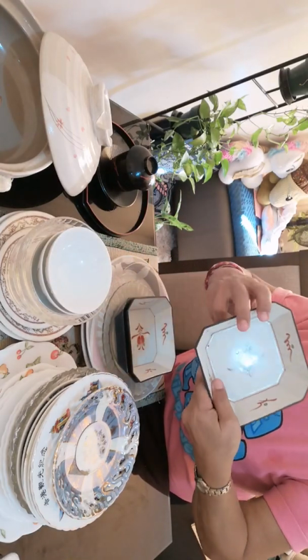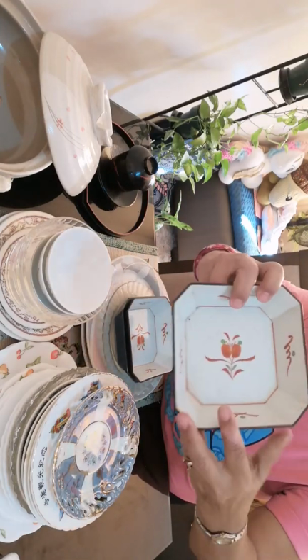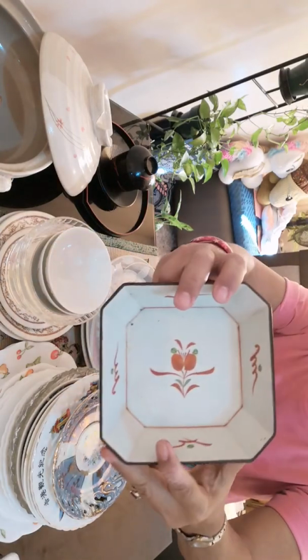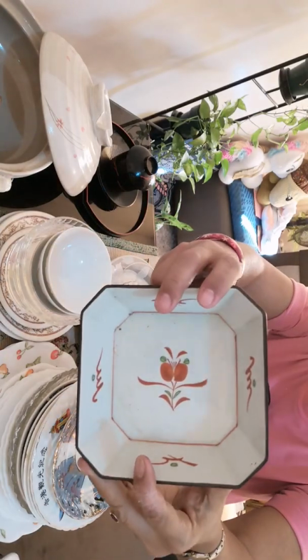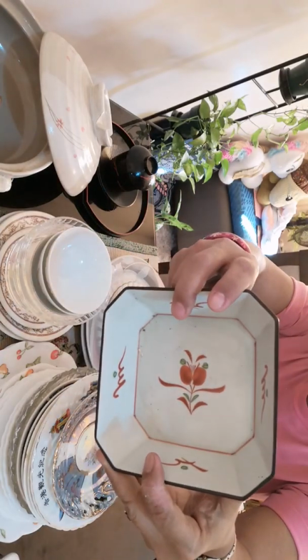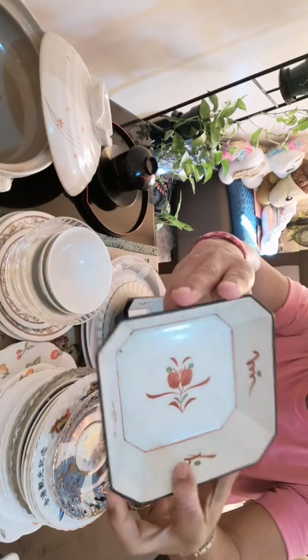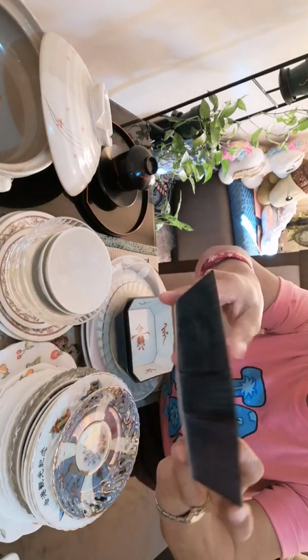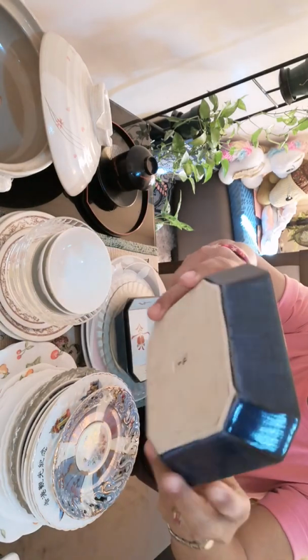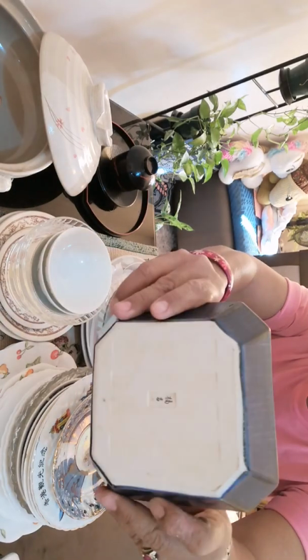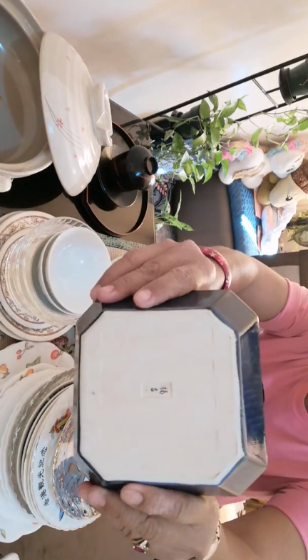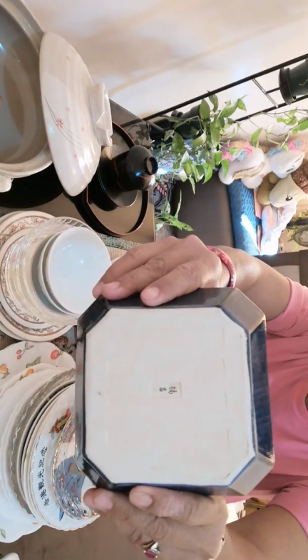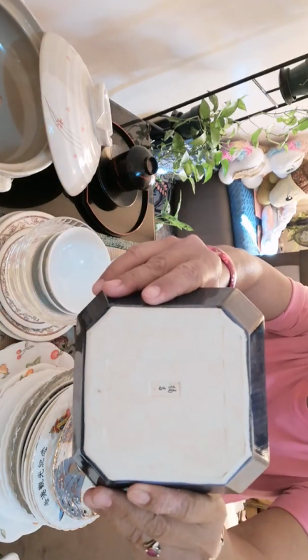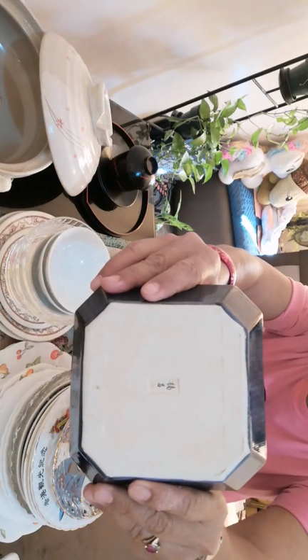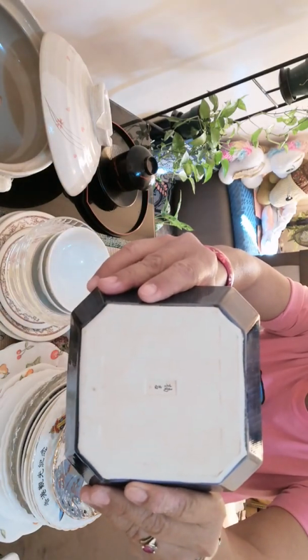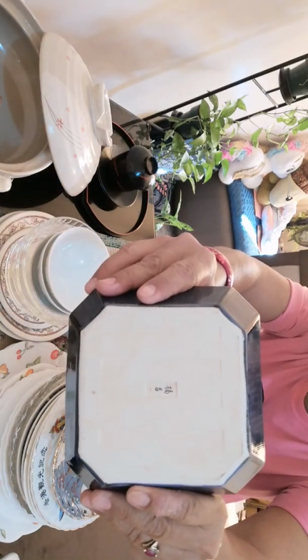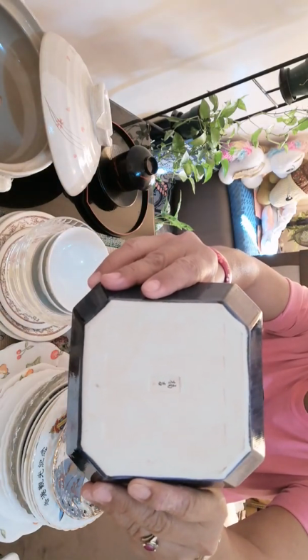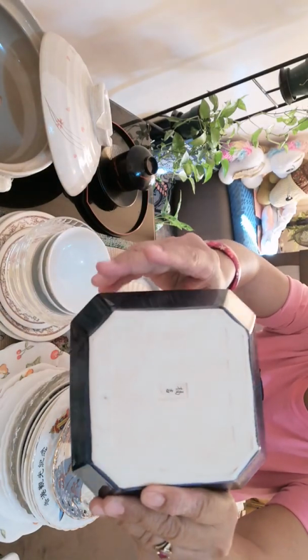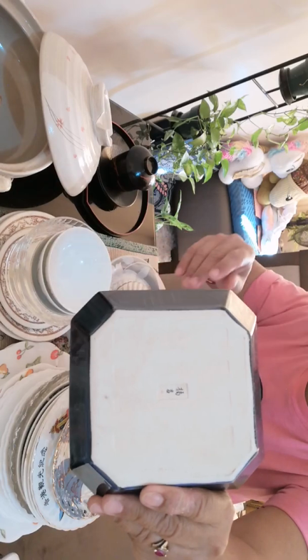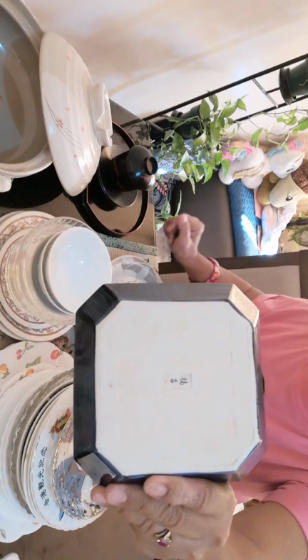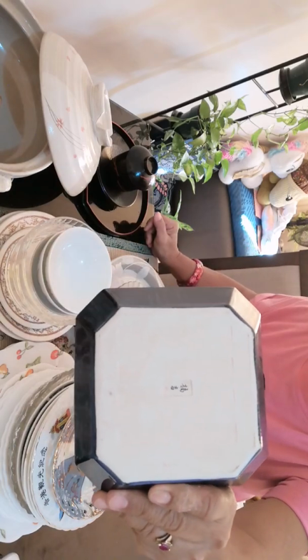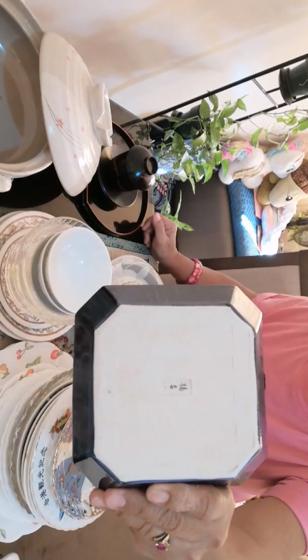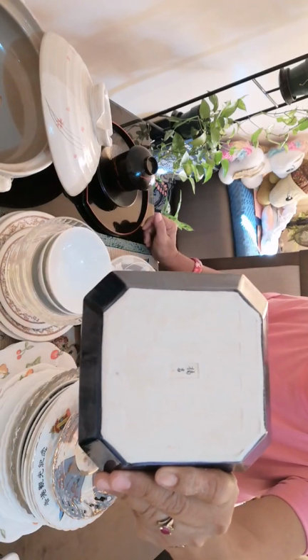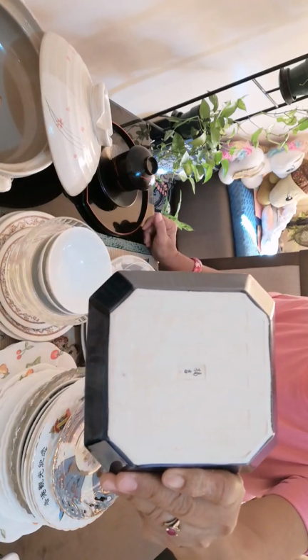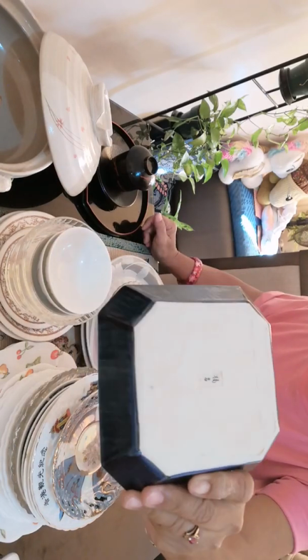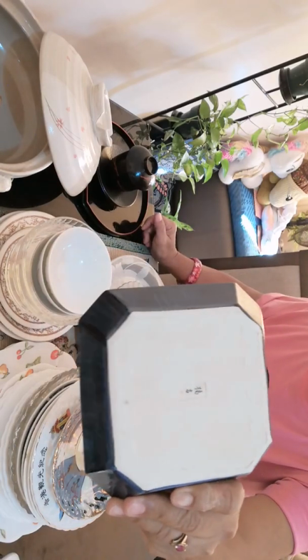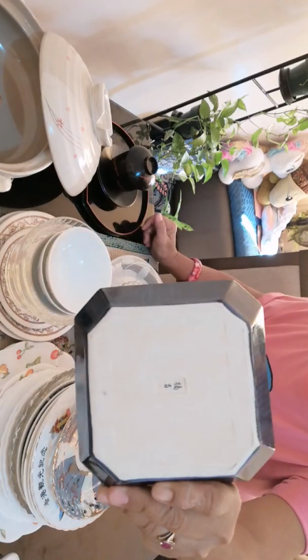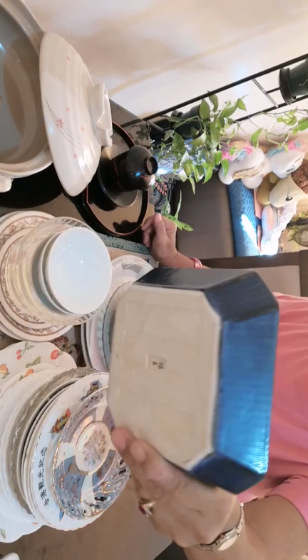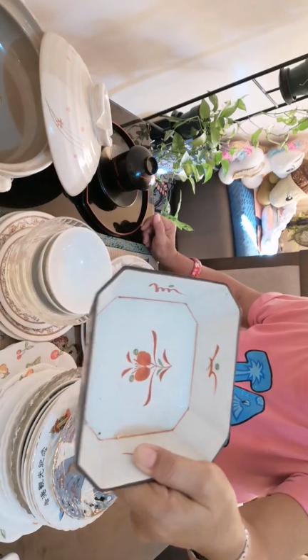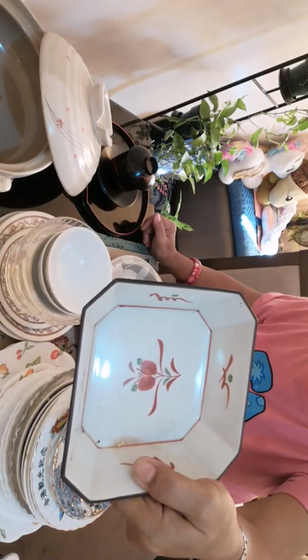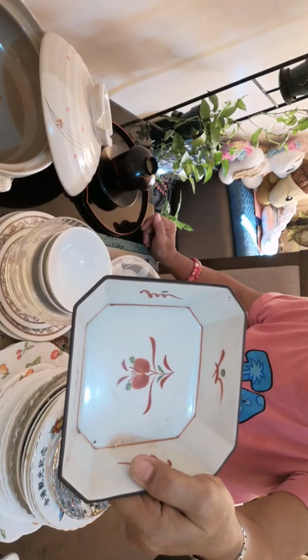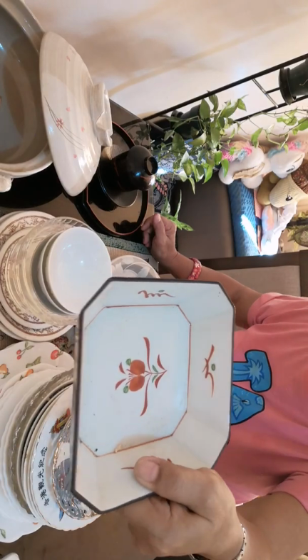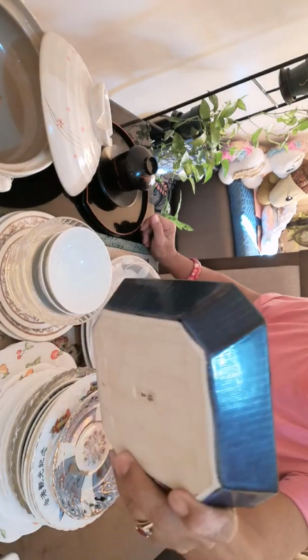And this one, too. Now, I don't know if these marks, these letters are Japanese or Chinese, but it looks like Japanese.